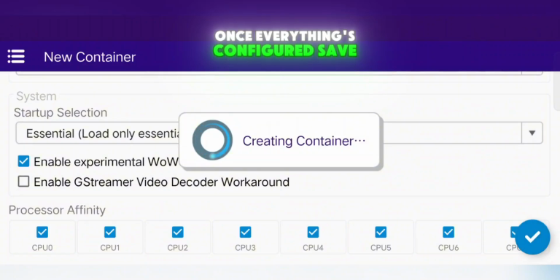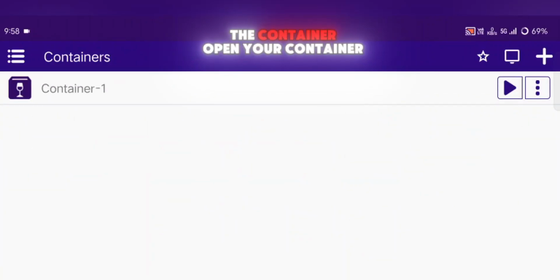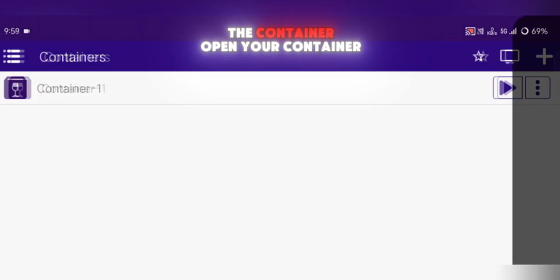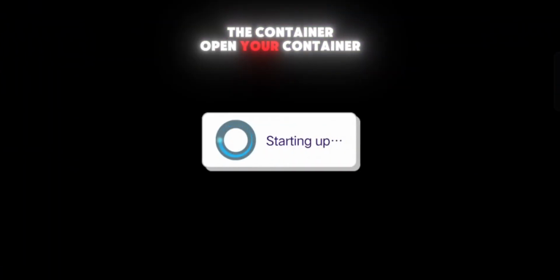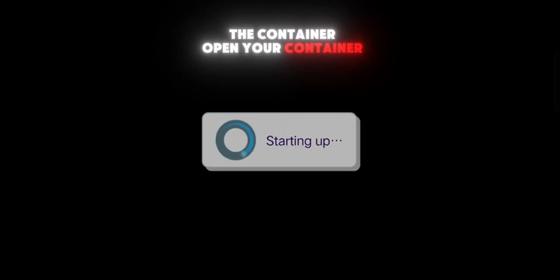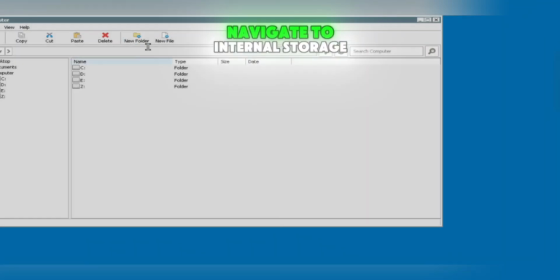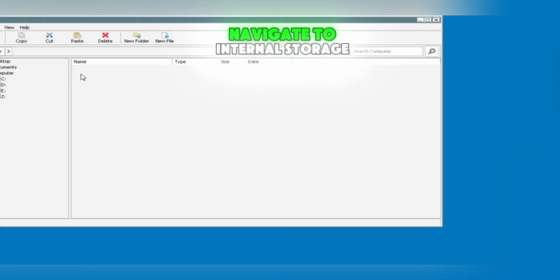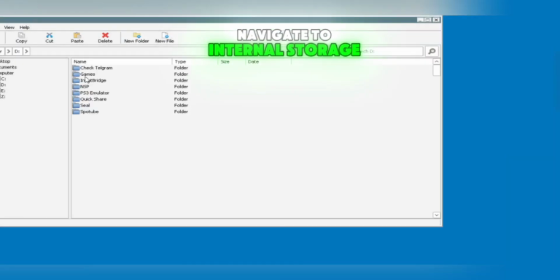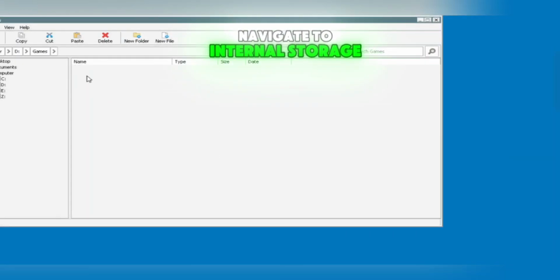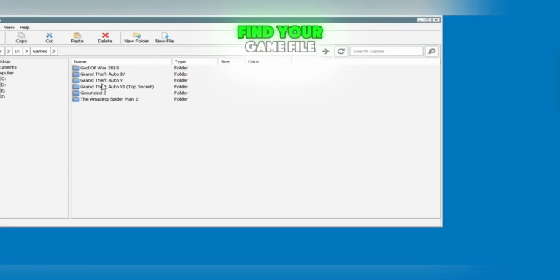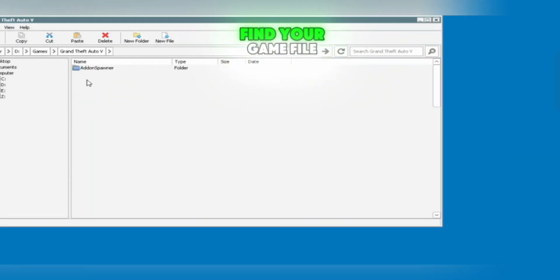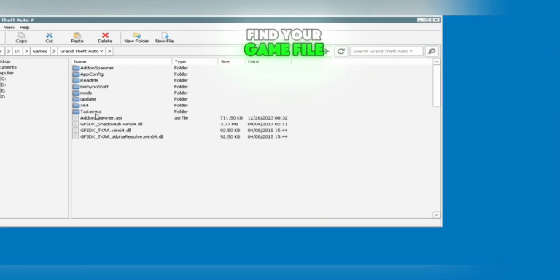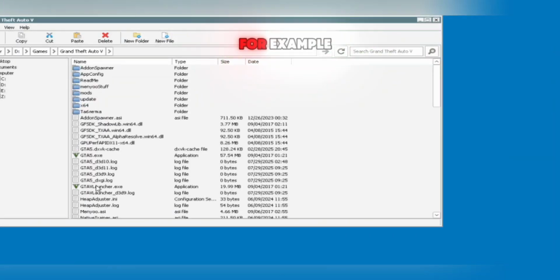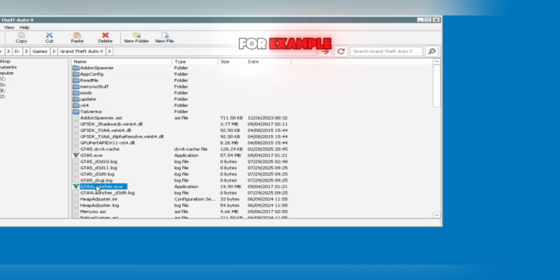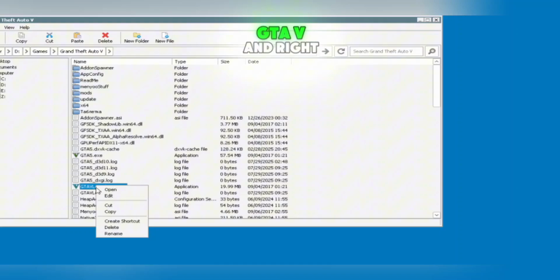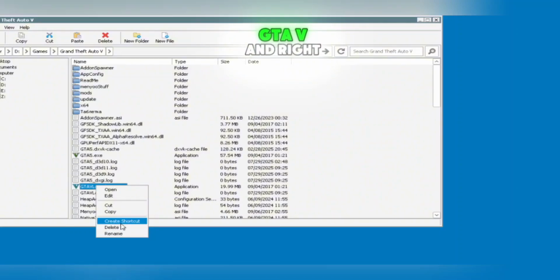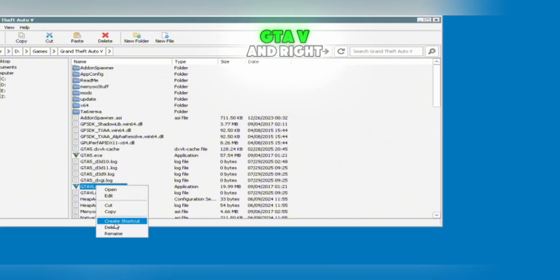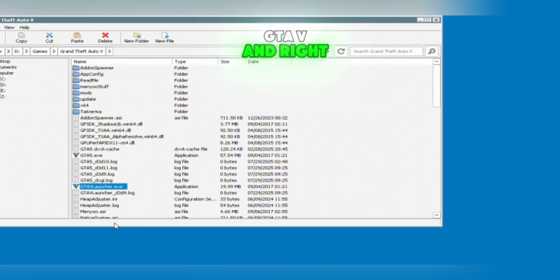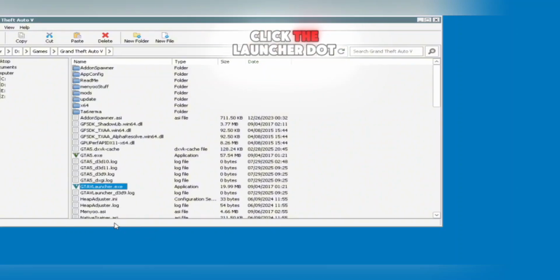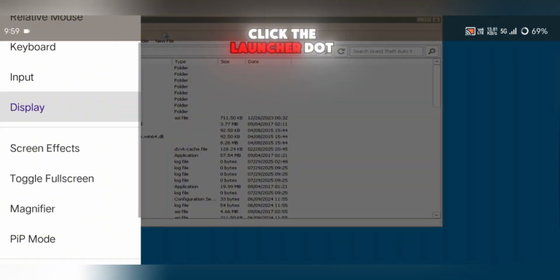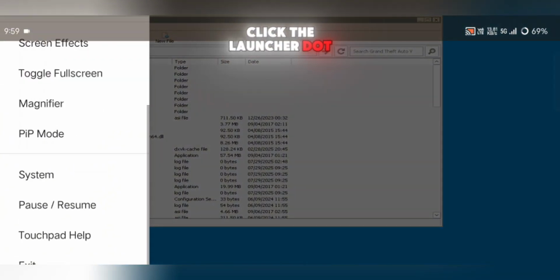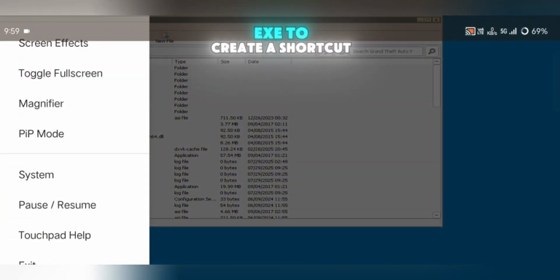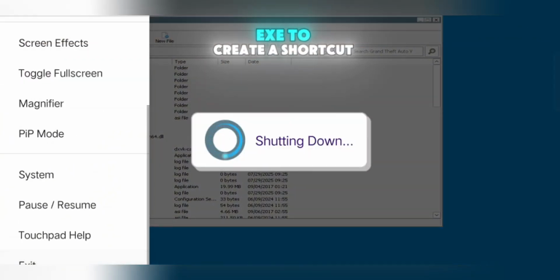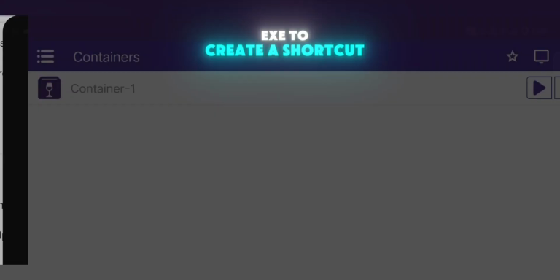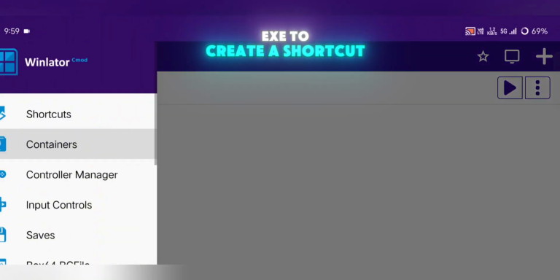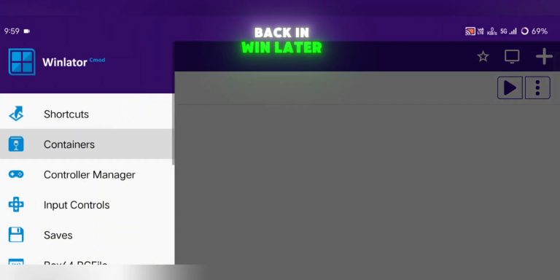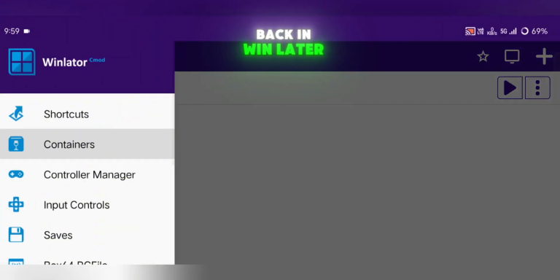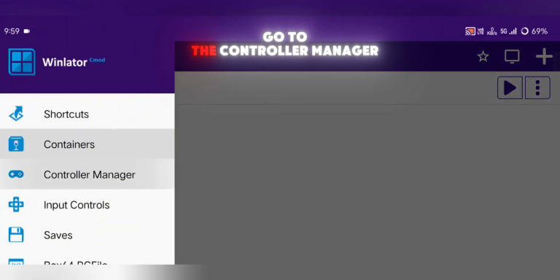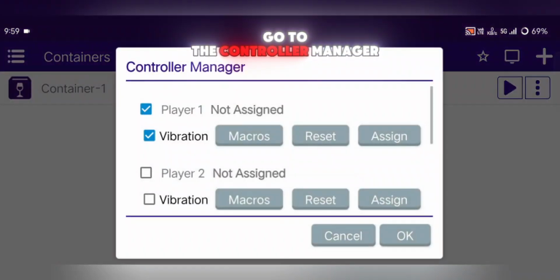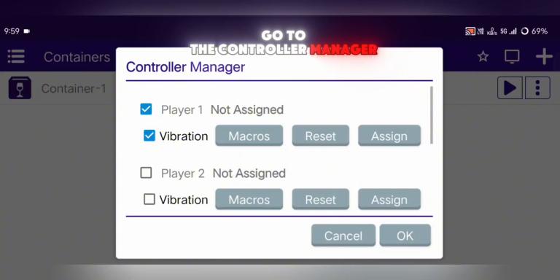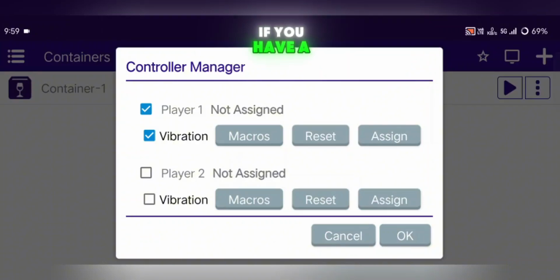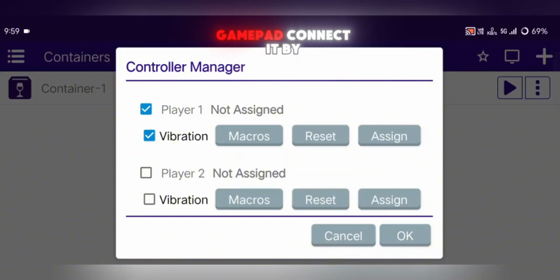Once everything's configured, save the container. Open your container, navigate to Internal Storage, find your game file — for example GTA V — and right-click the Launcher.exe to create a shortcut. Back in WinLater, go to the Controller Manager if you have a gamepad.